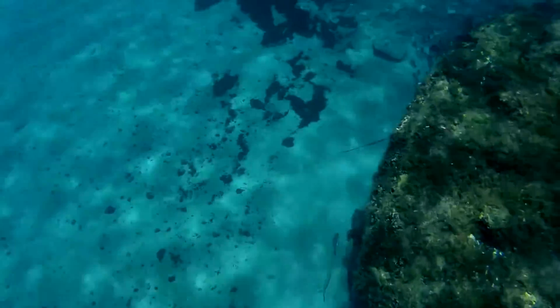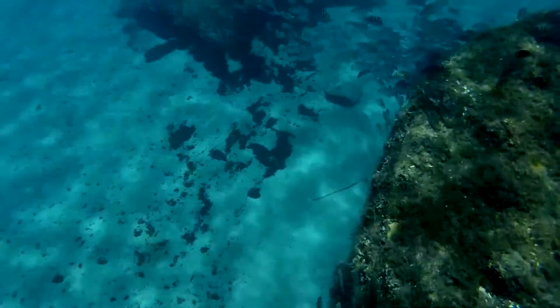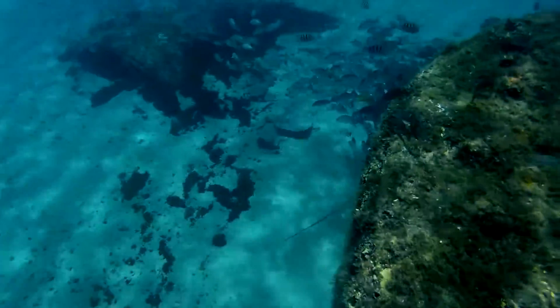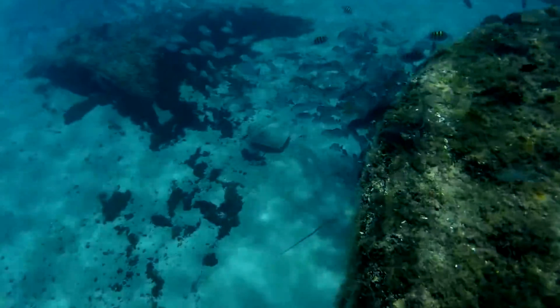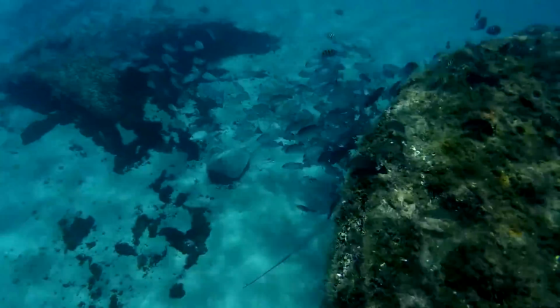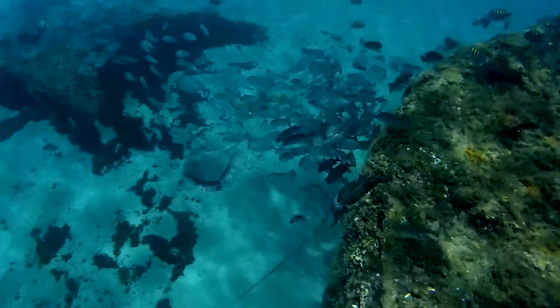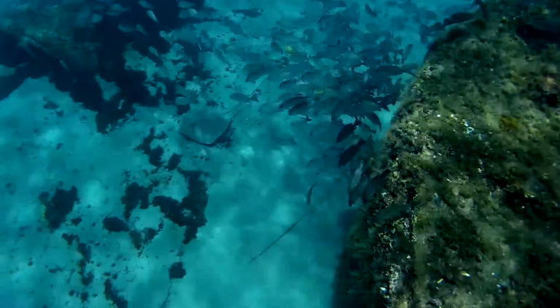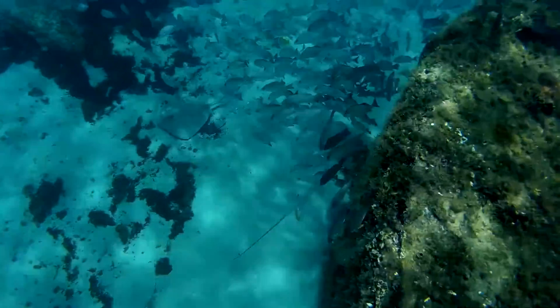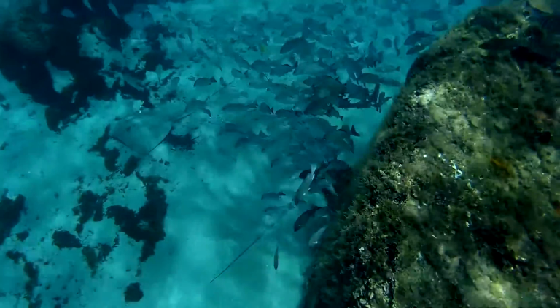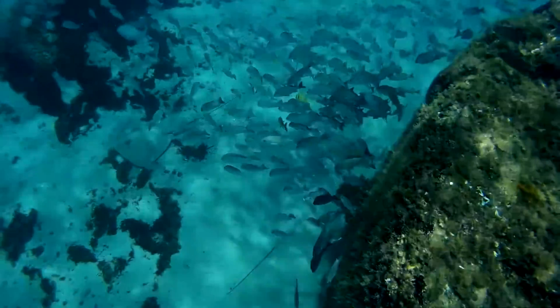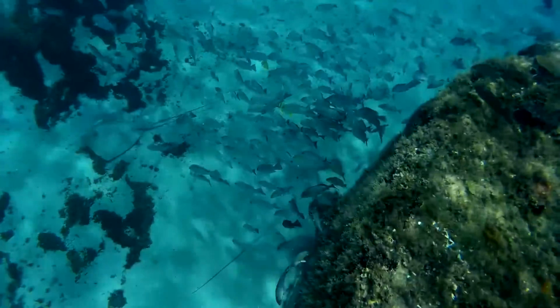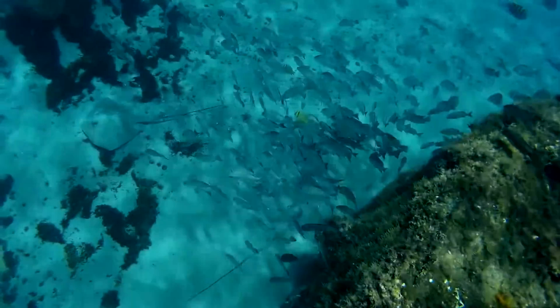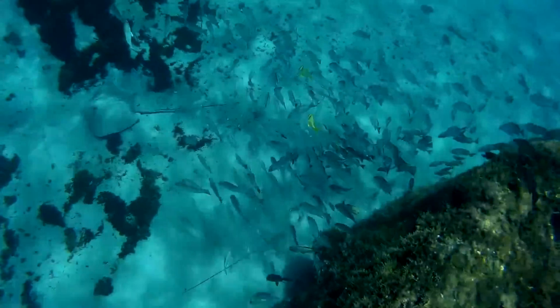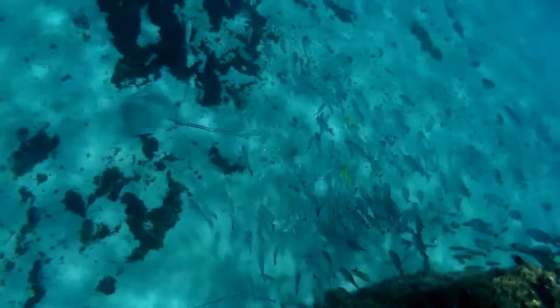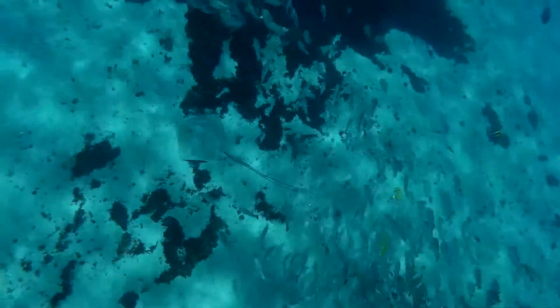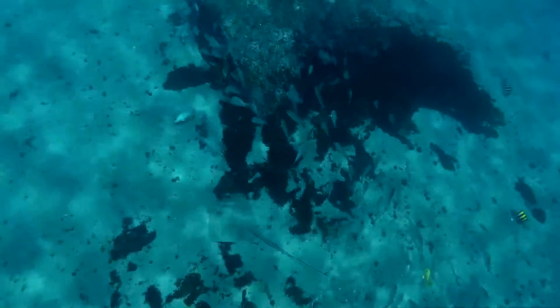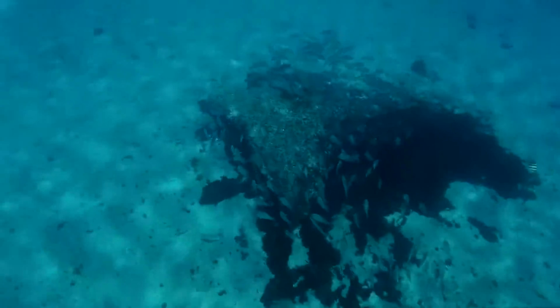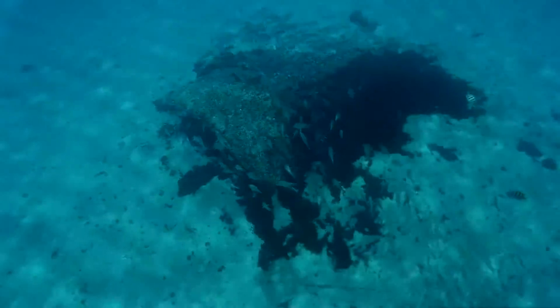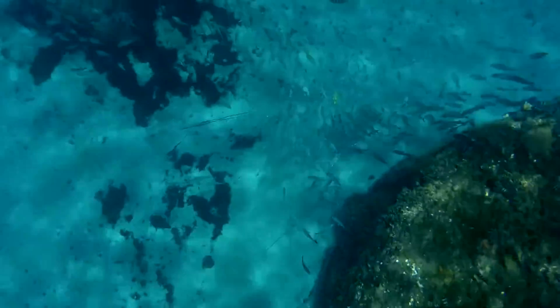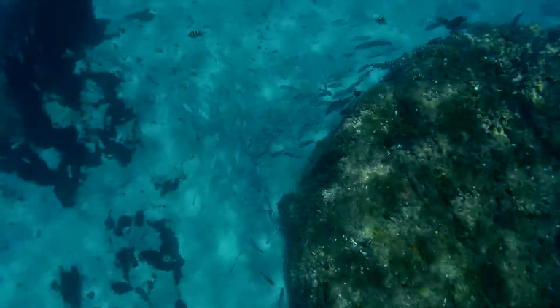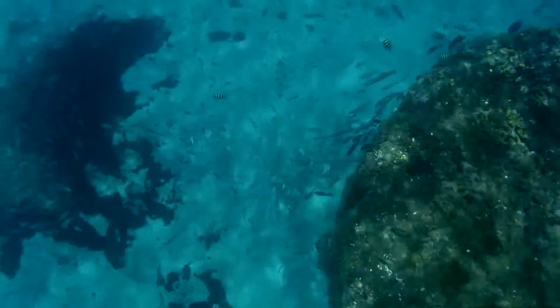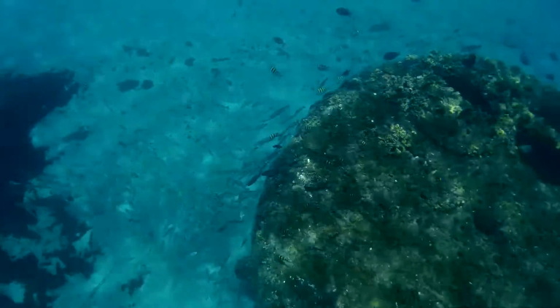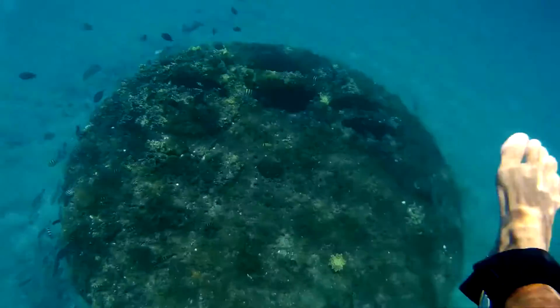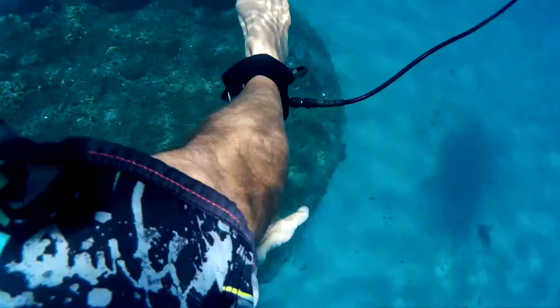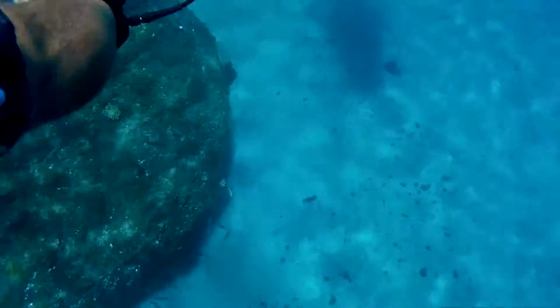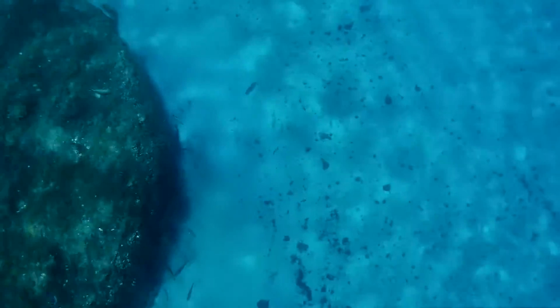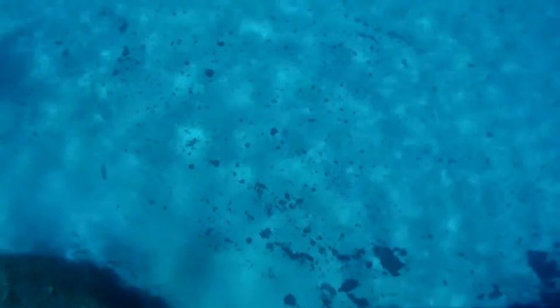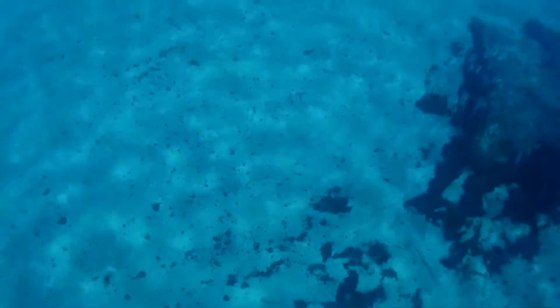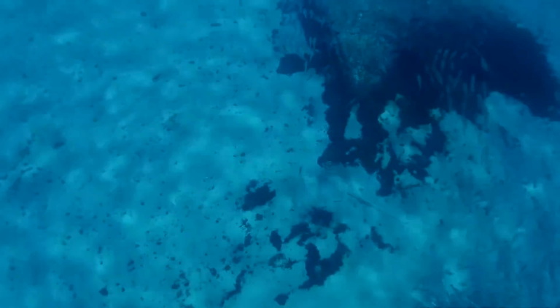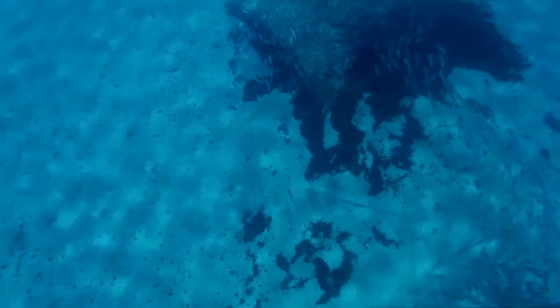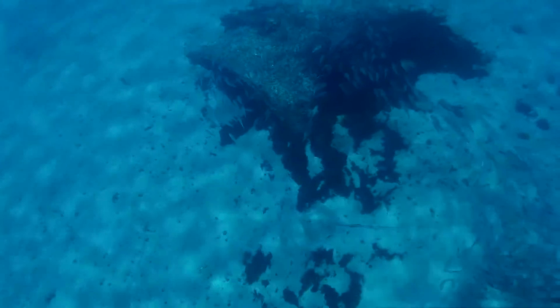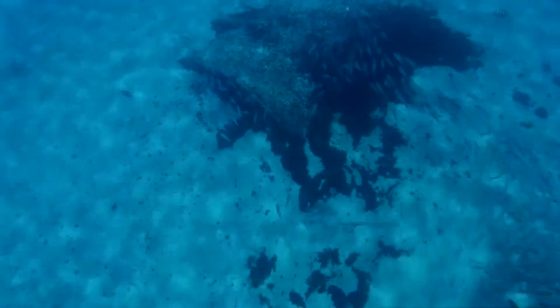This was an expedition out to the wreck on July 9th in the afternoon. This is one continuous shot. There's the boiler right there. There's my feet and underneath me are a number of individual stingrays.